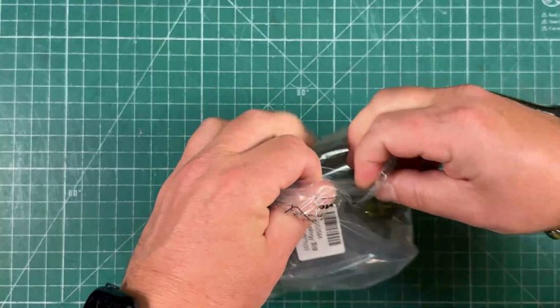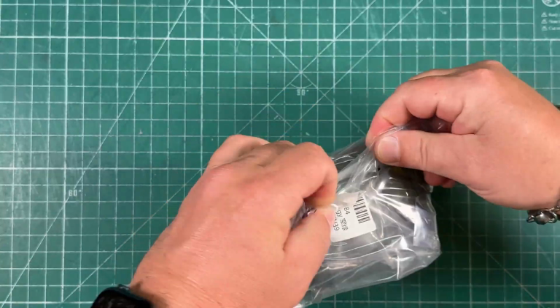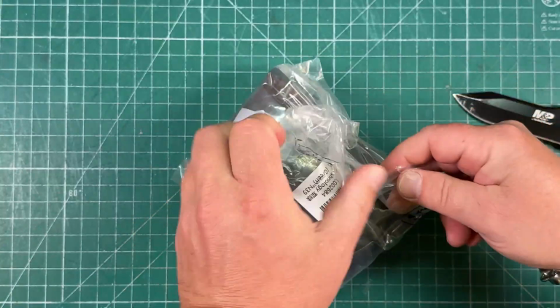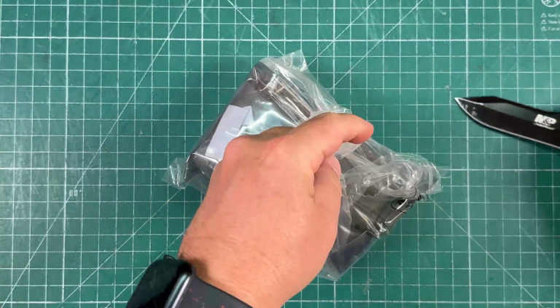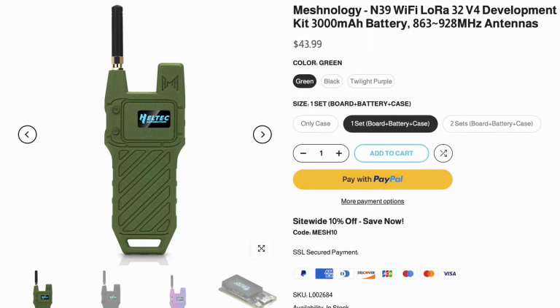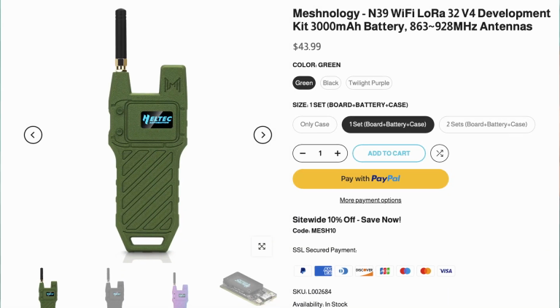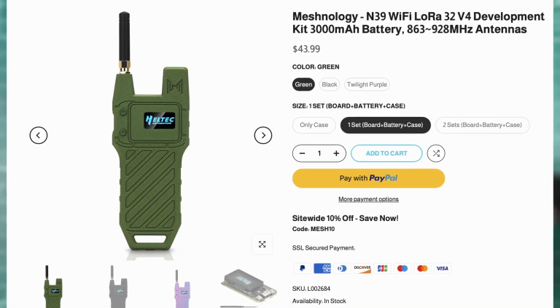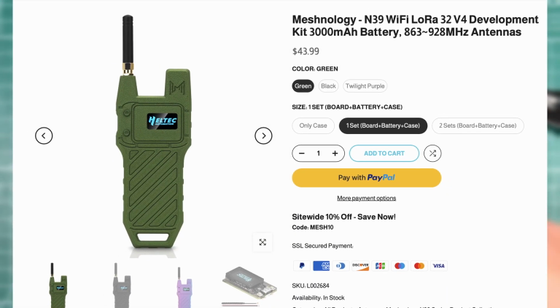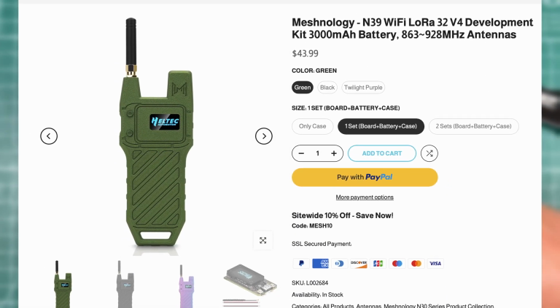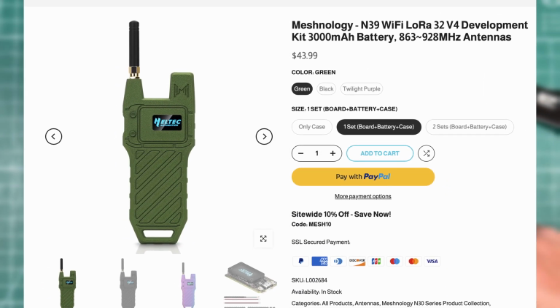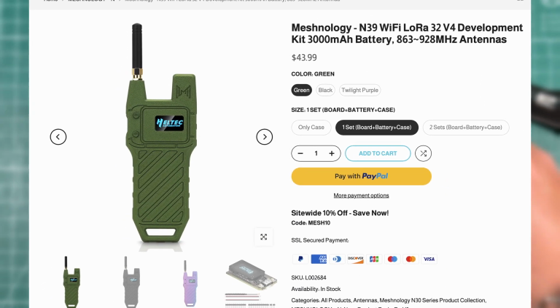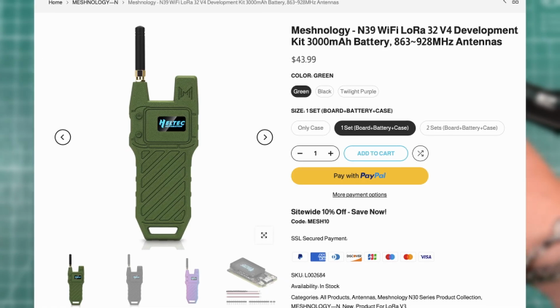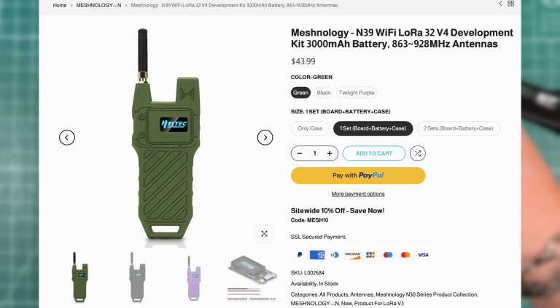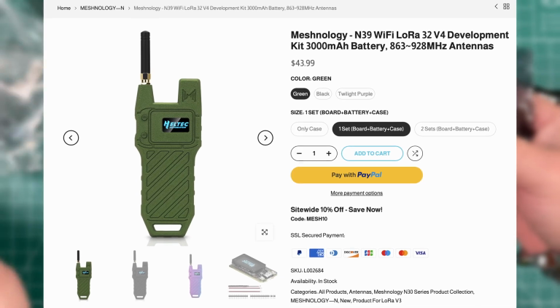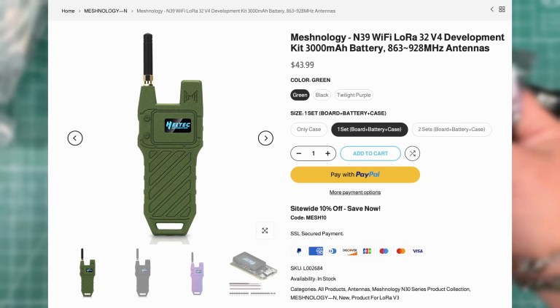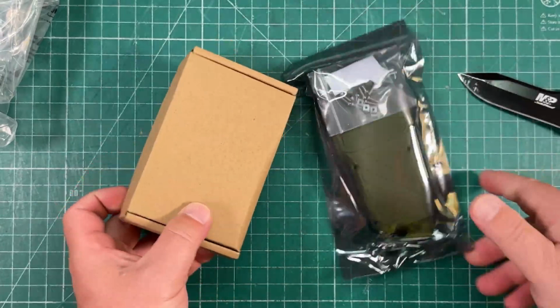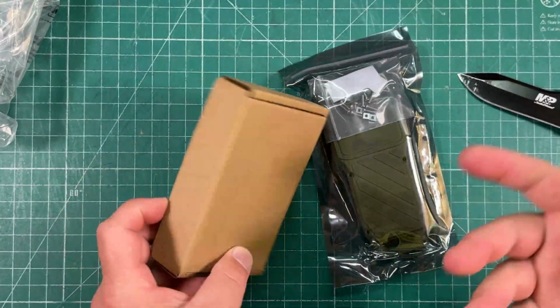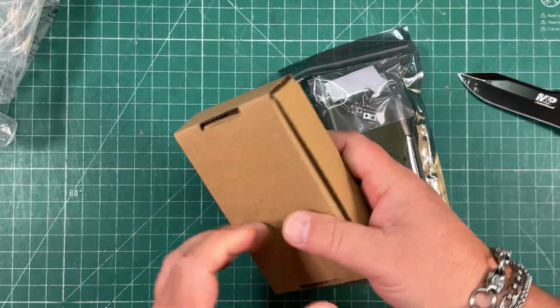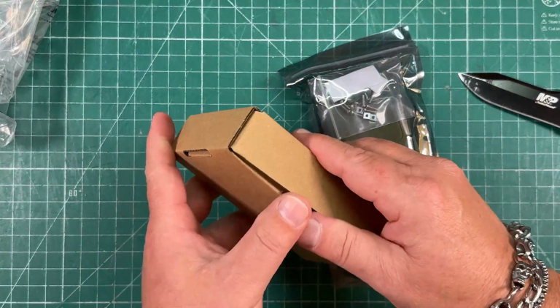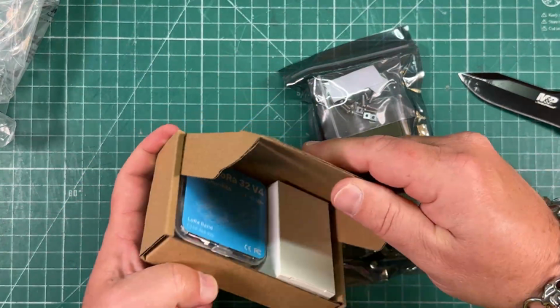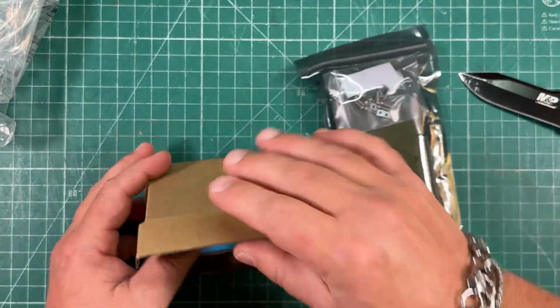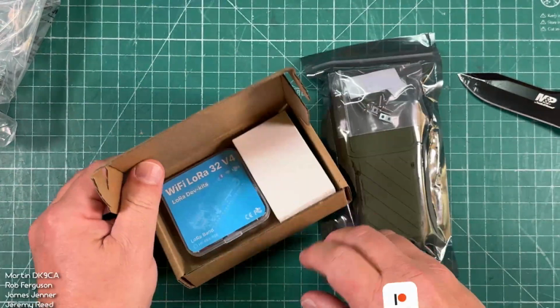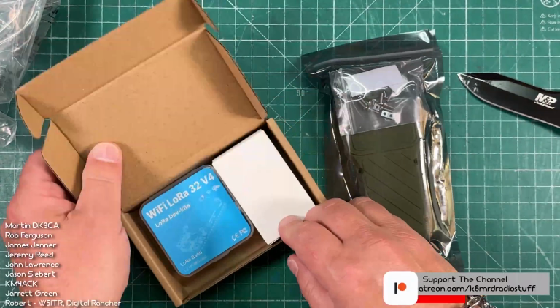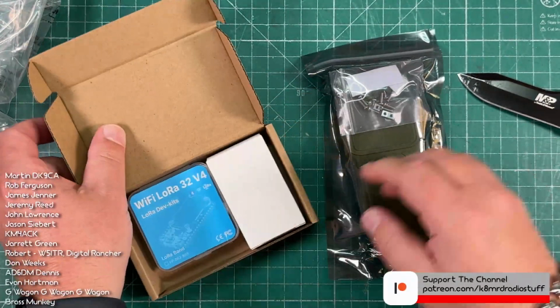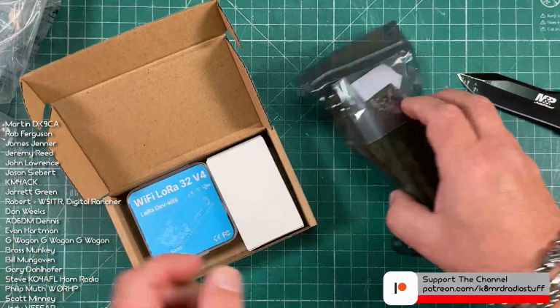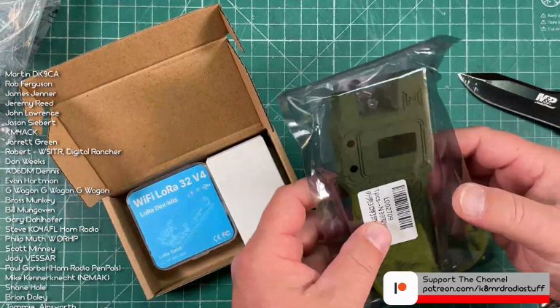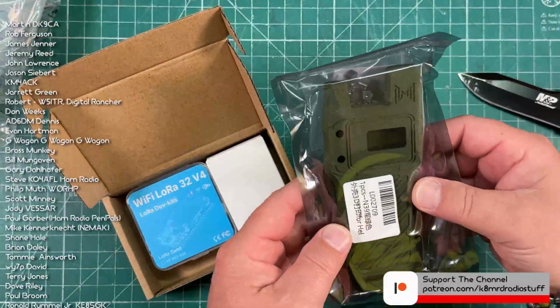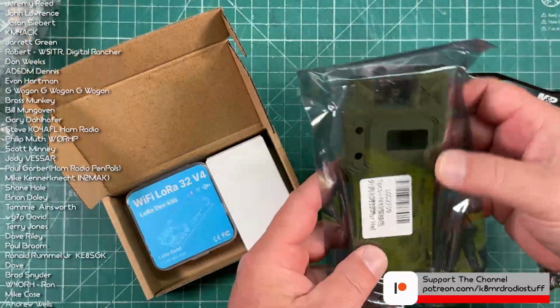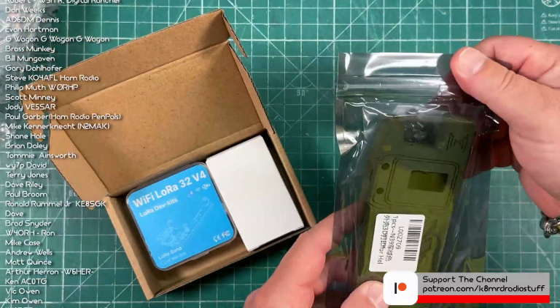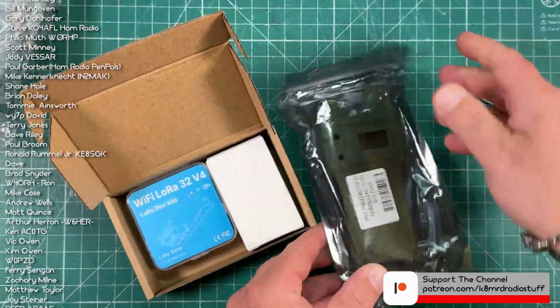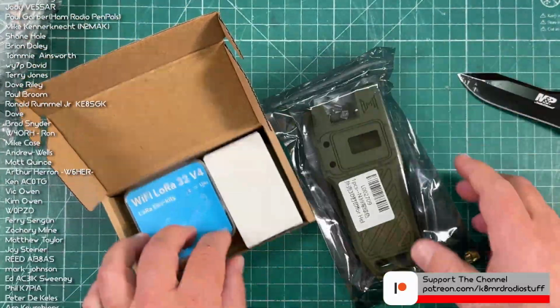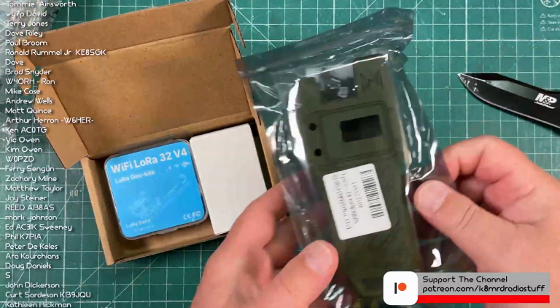This thing's really cheap too — it's like $43.99 and you get everything in it. I've personally not heard of Meshnology before, but they reached out to me and asked if I'd be interested in taking a look at it.